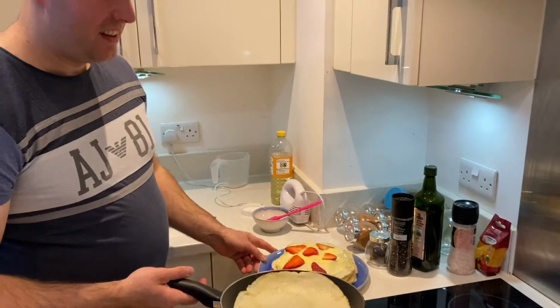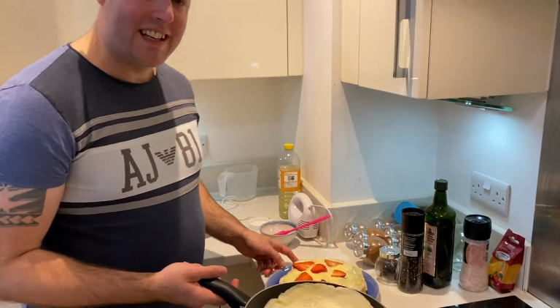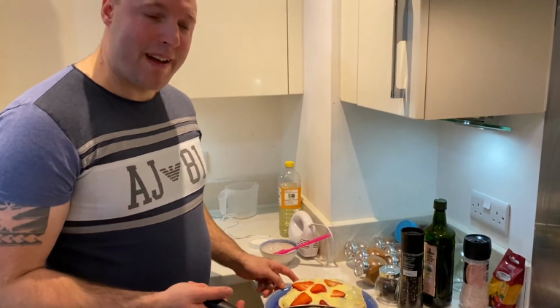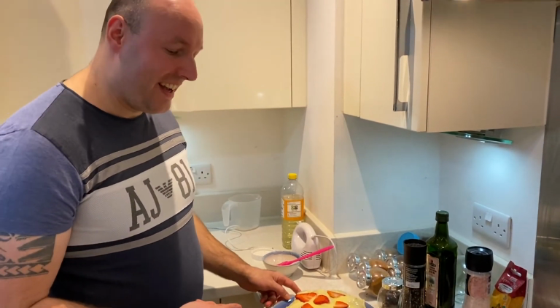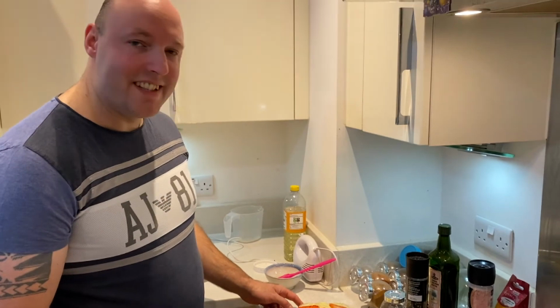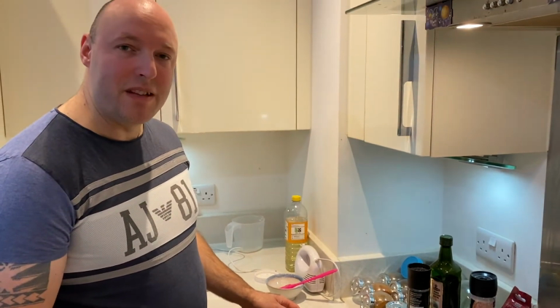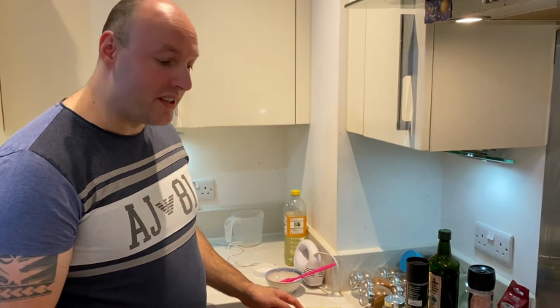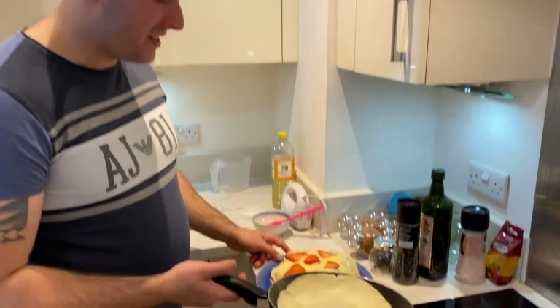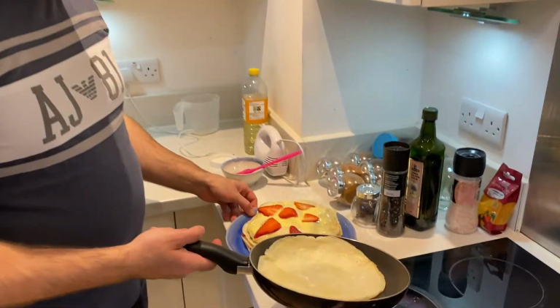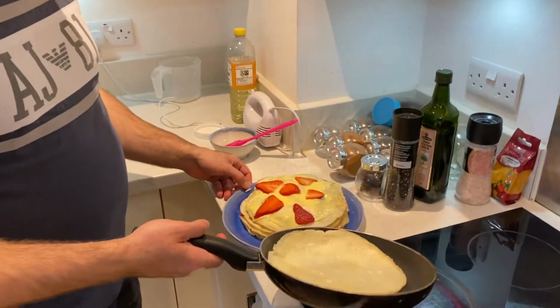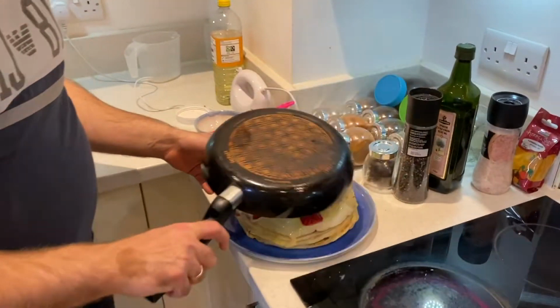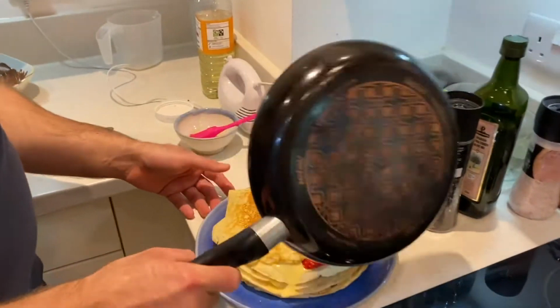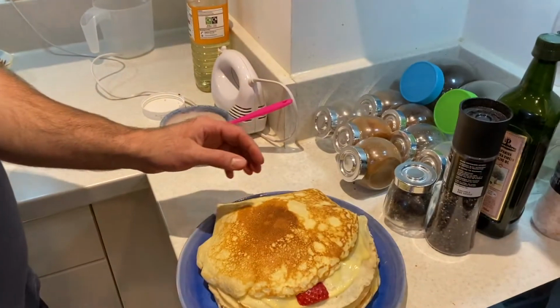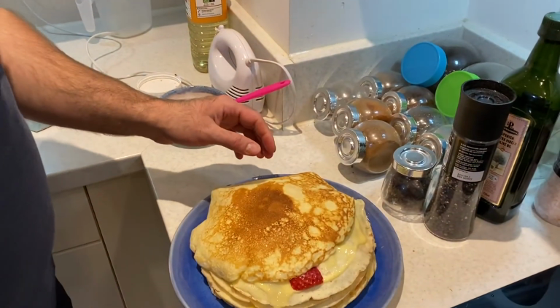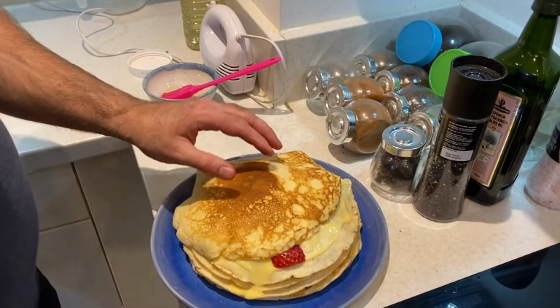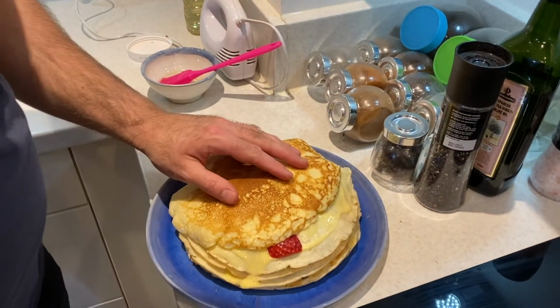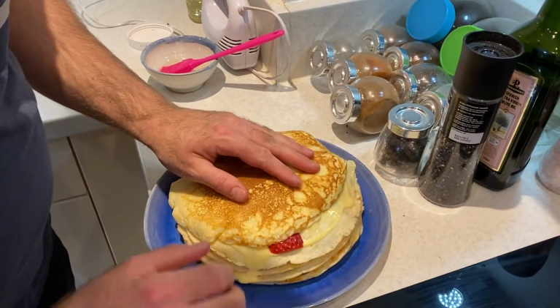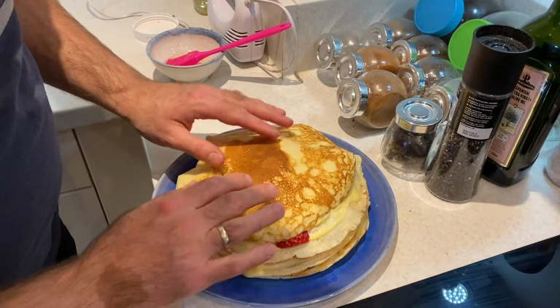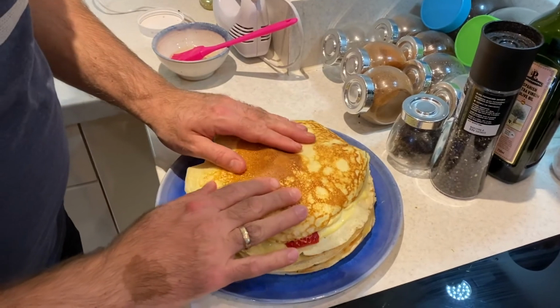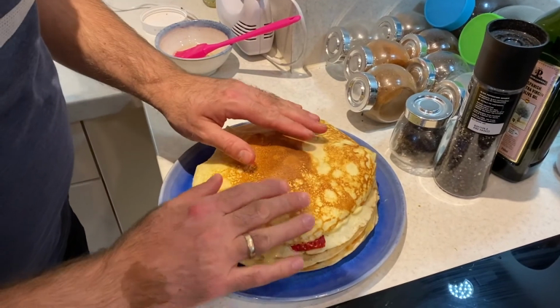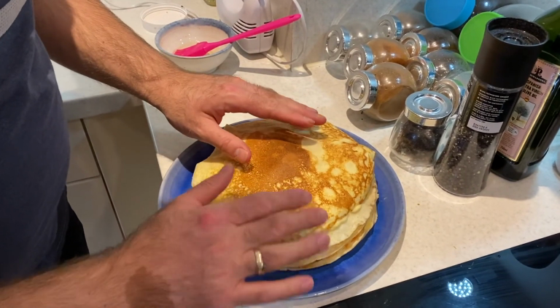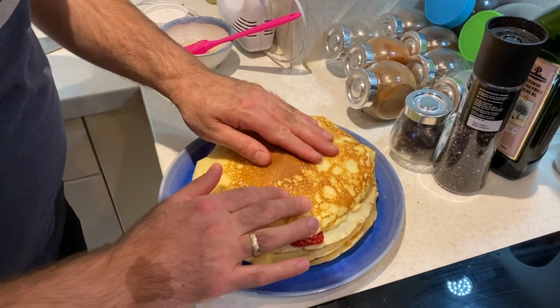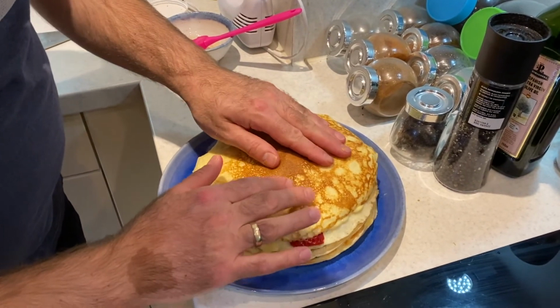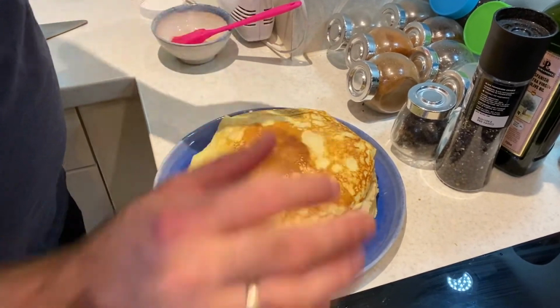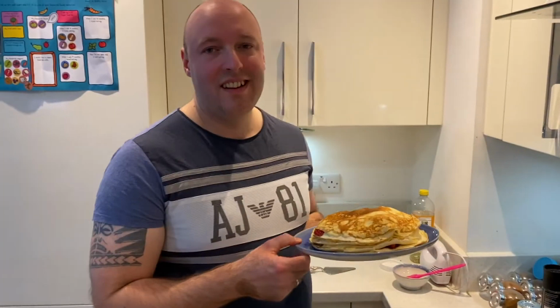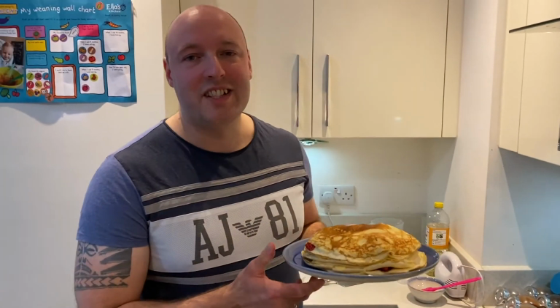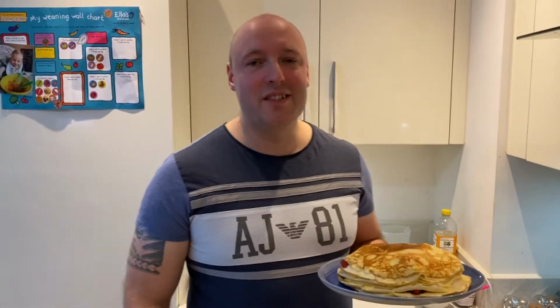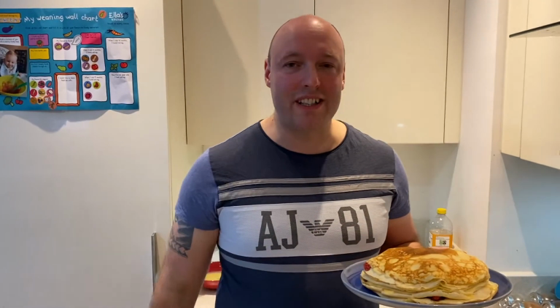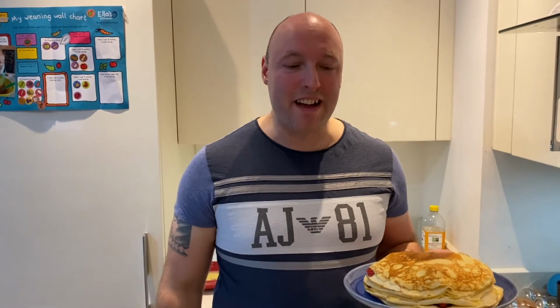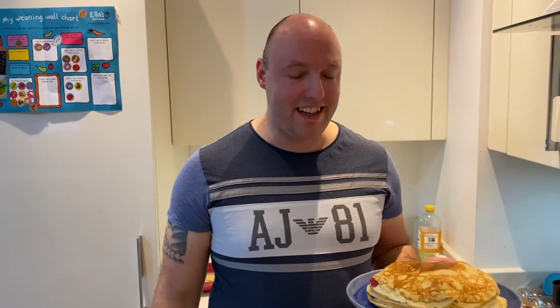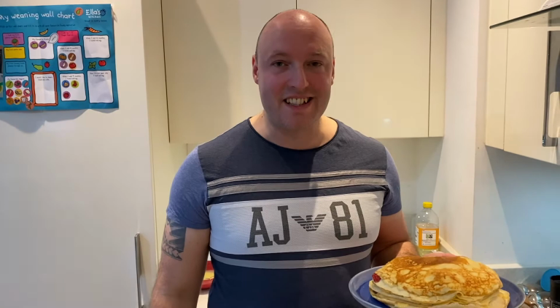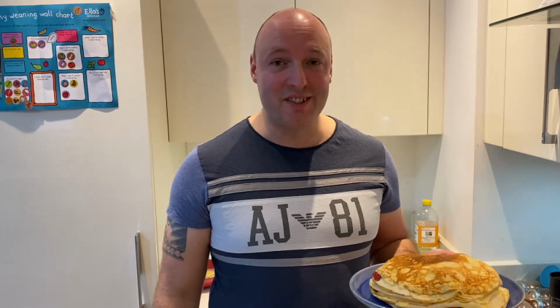Our last pancake needs to be with the cook side up. We just need to decorate the pancake and it's ready to go.